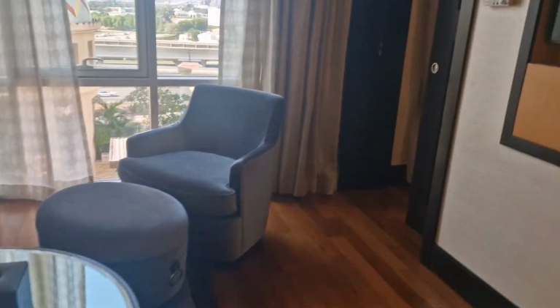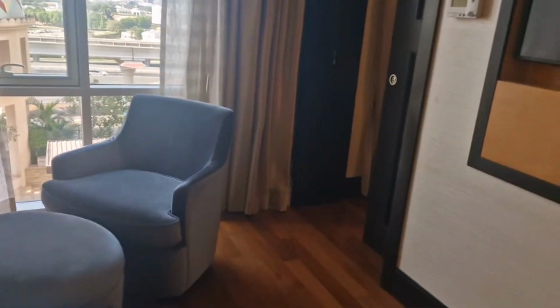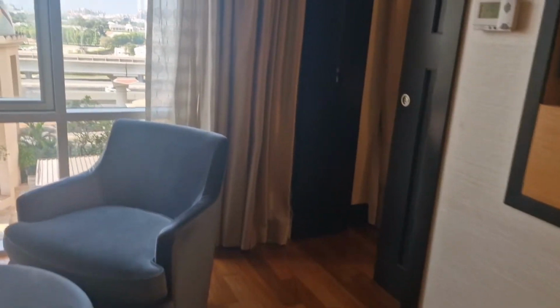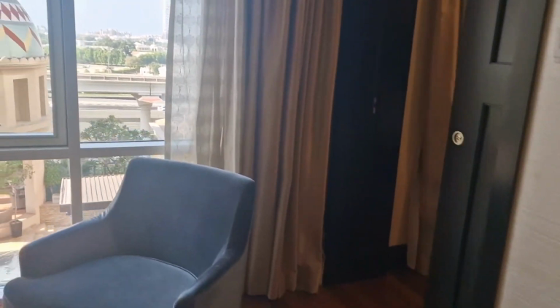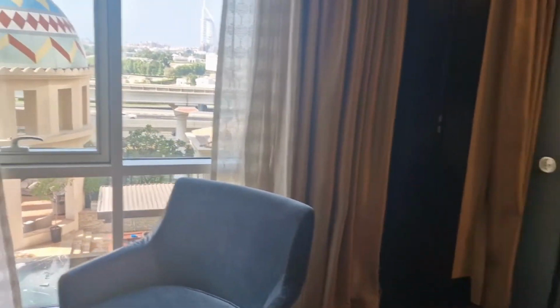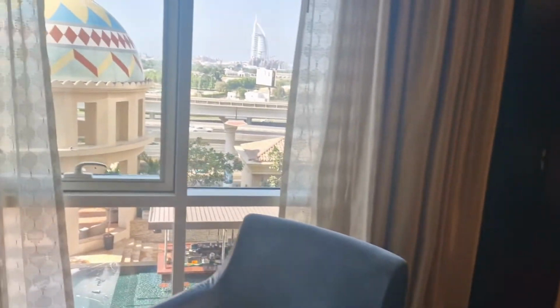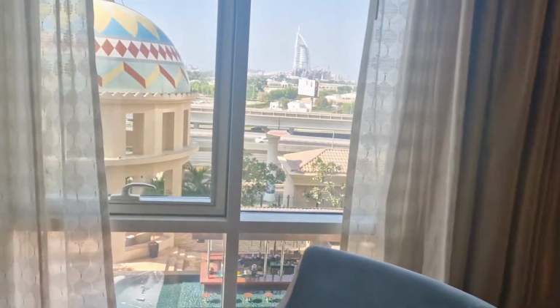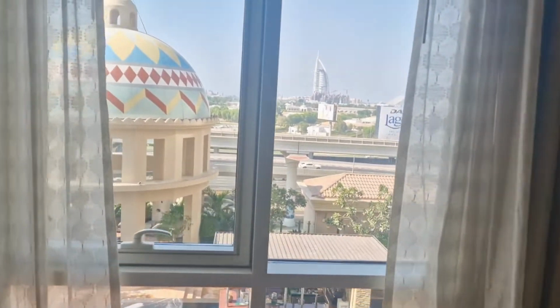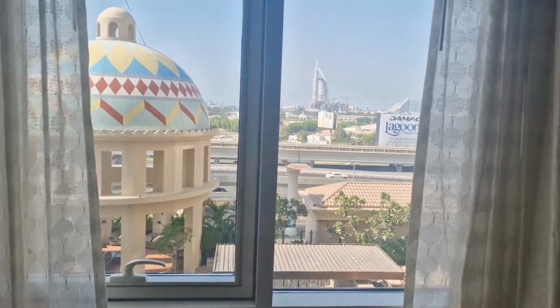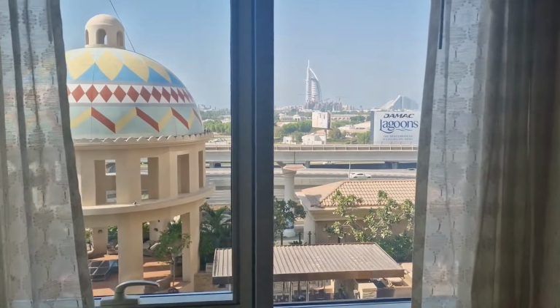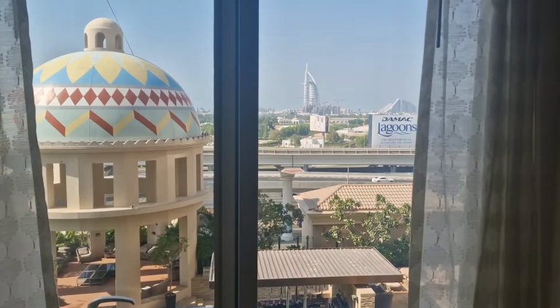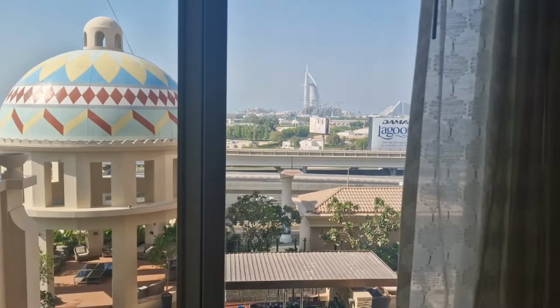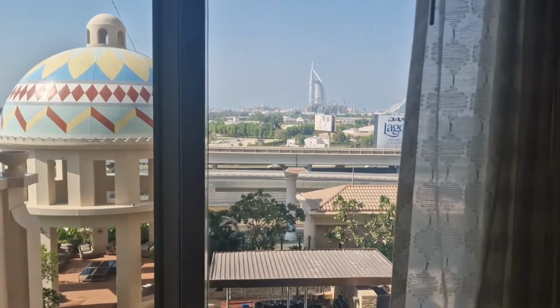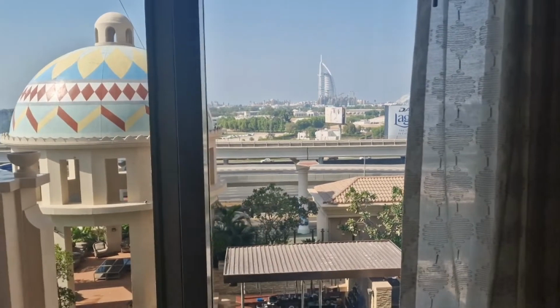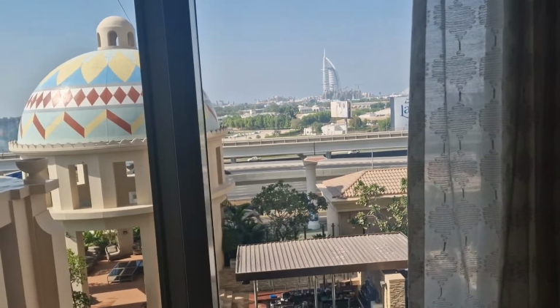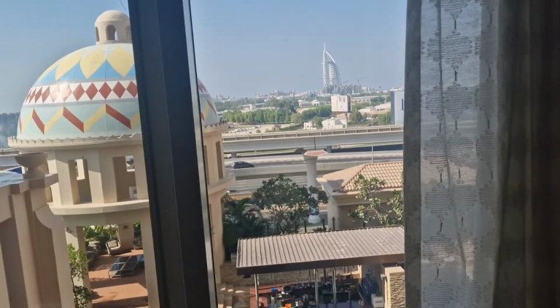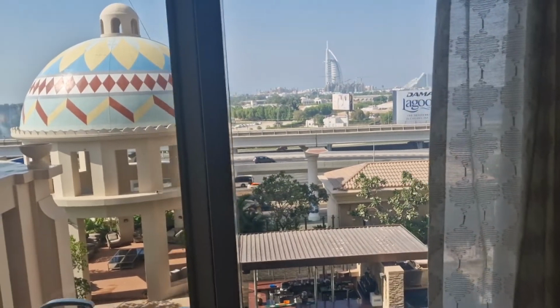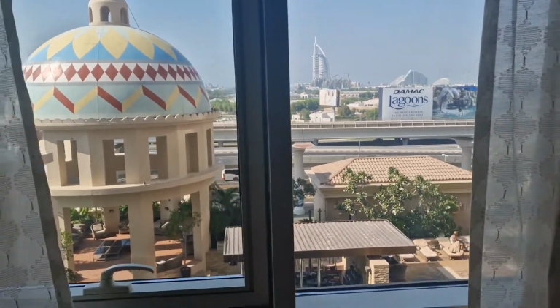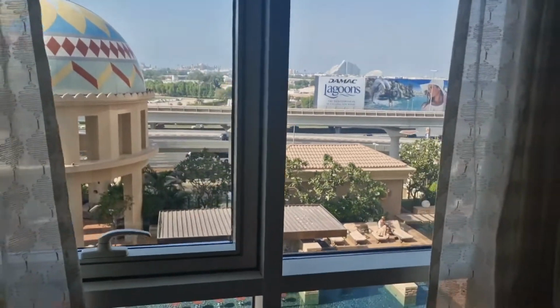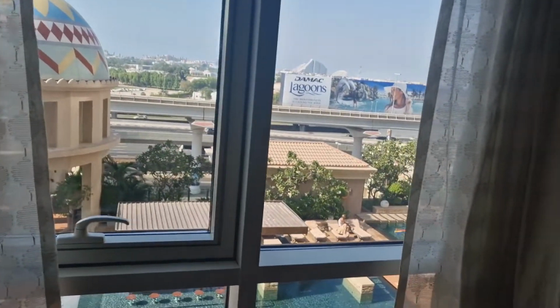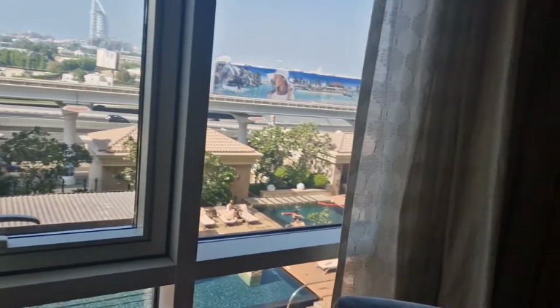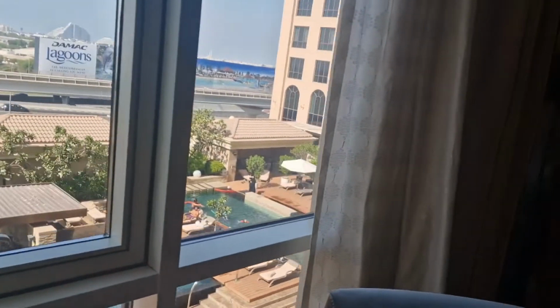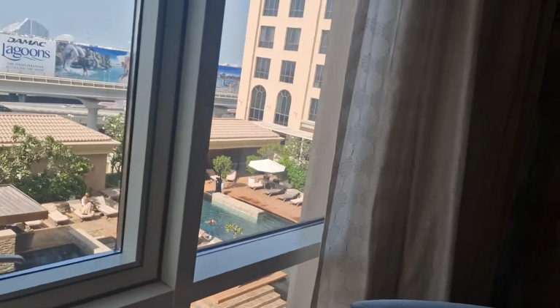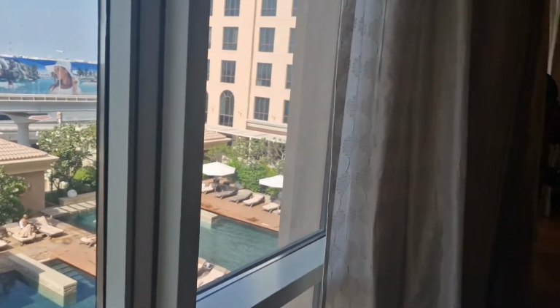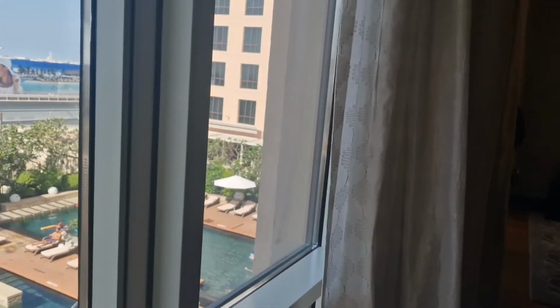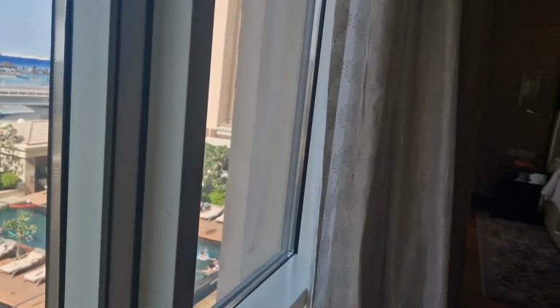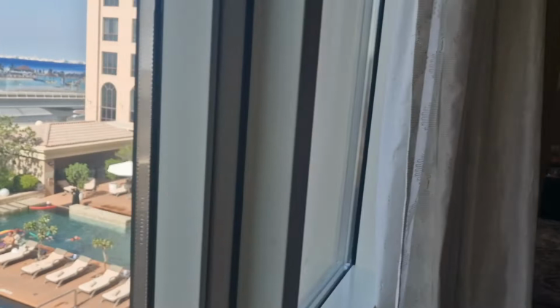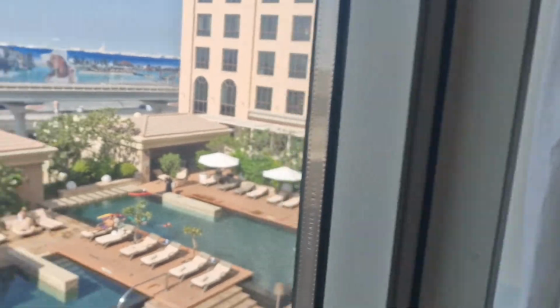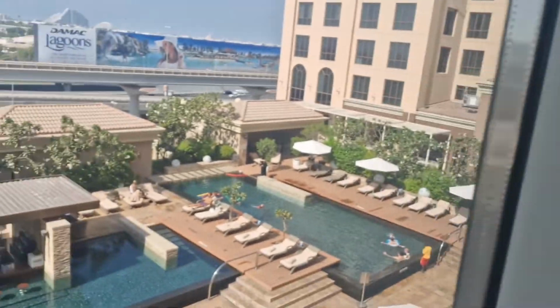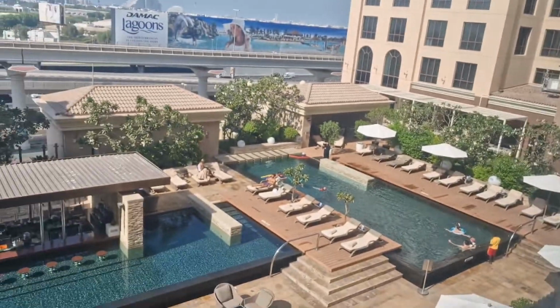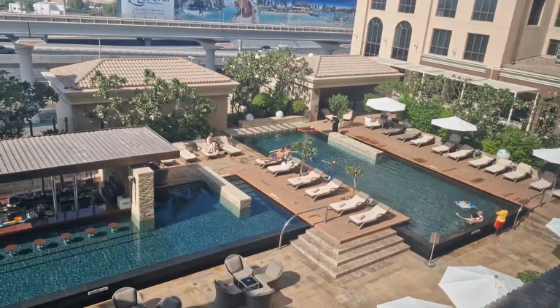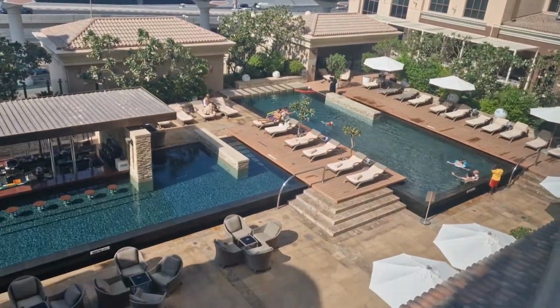We get a view of the Burj Al Arab from where we are — you can see it in the distance. We also get a view of Sheikh Zayed Road, and there's the pool over there.